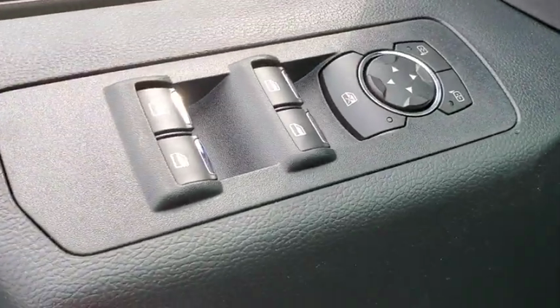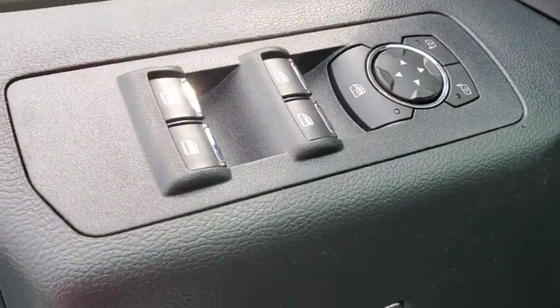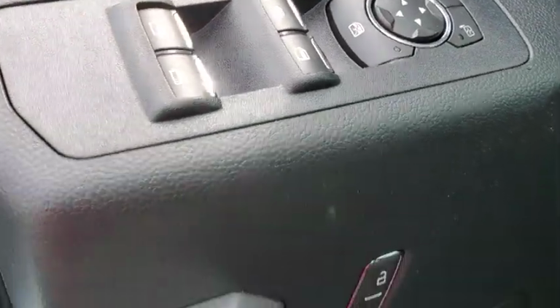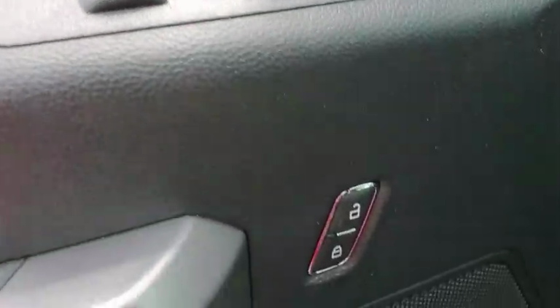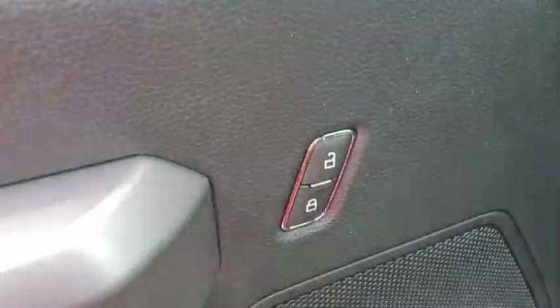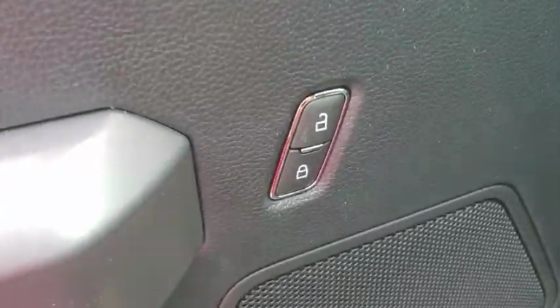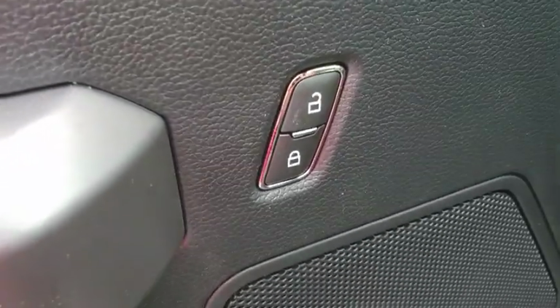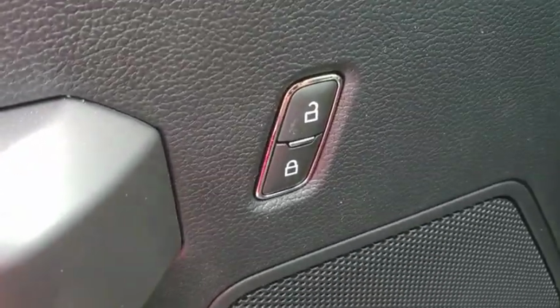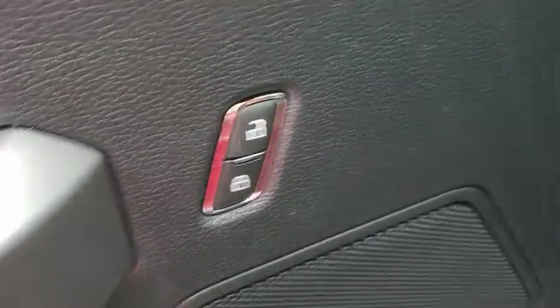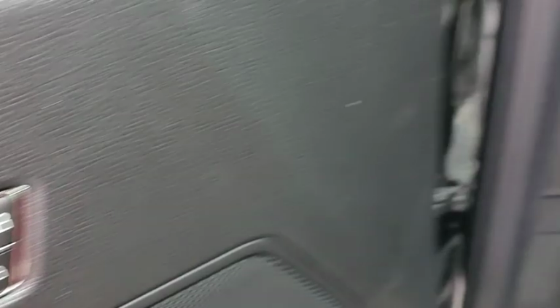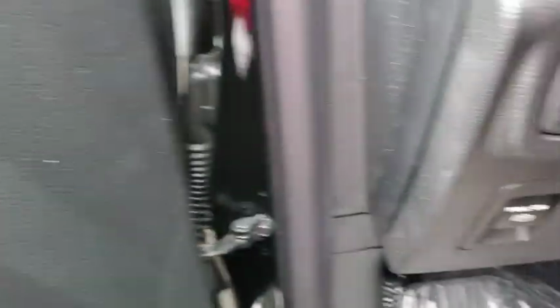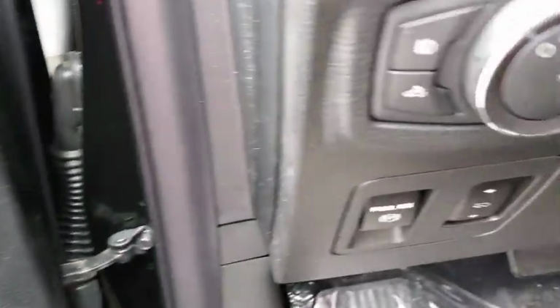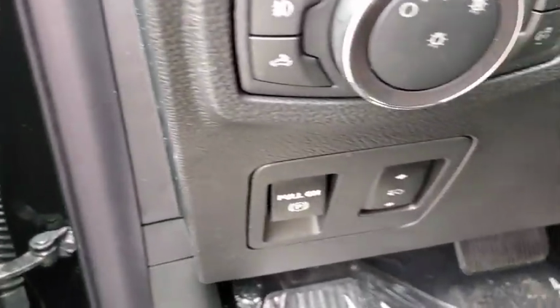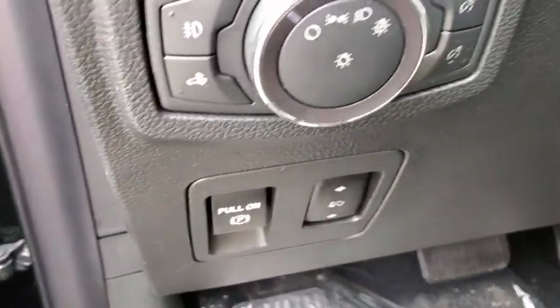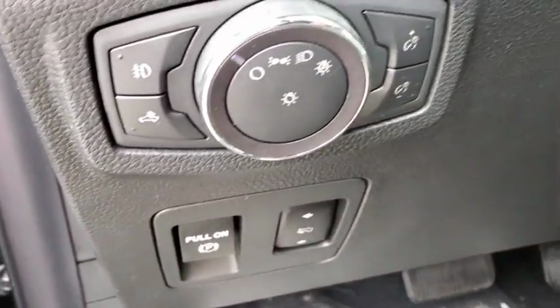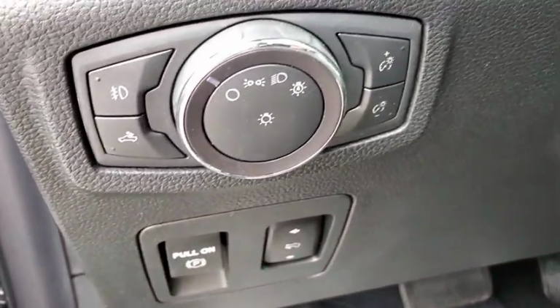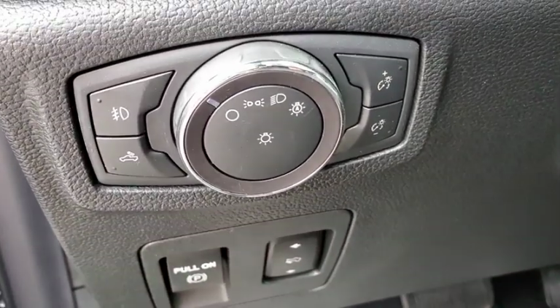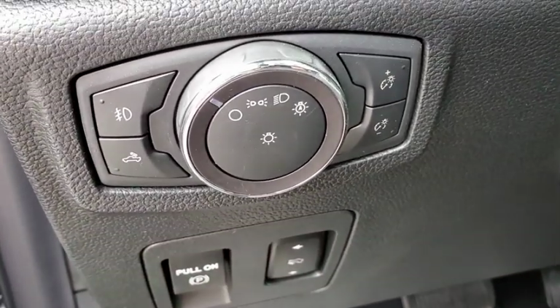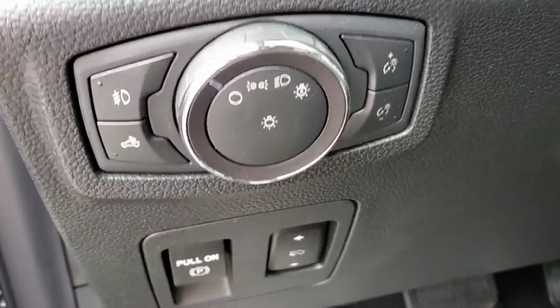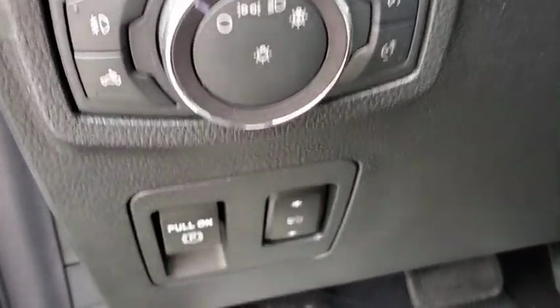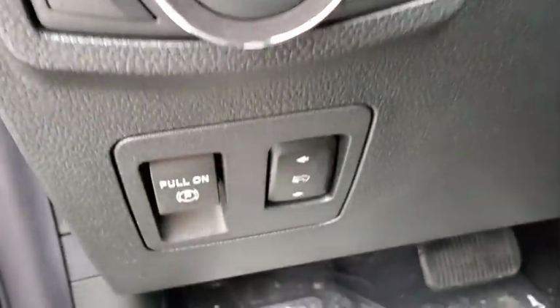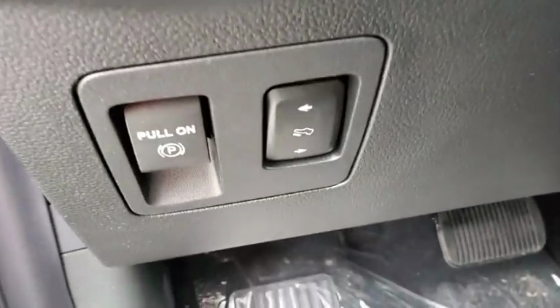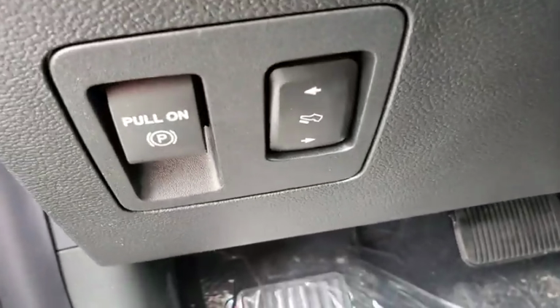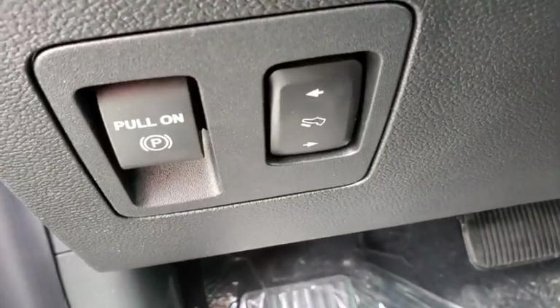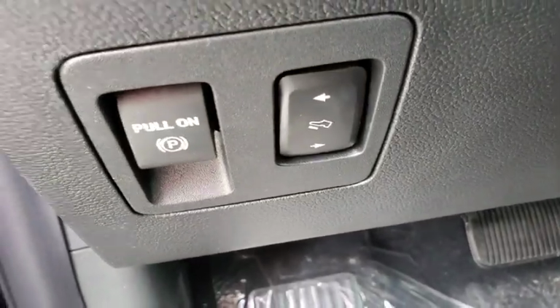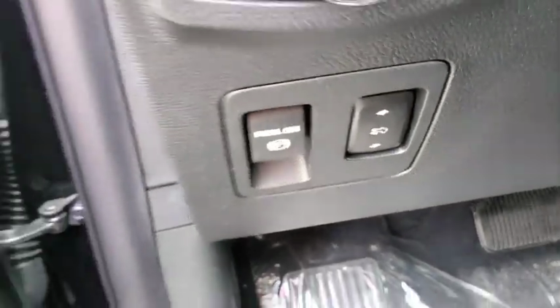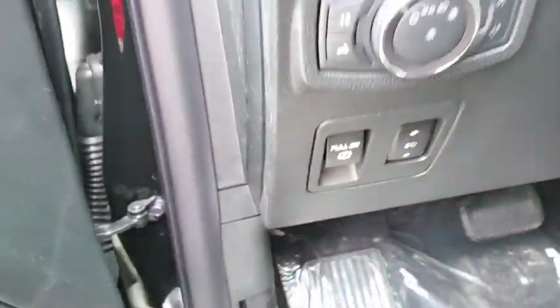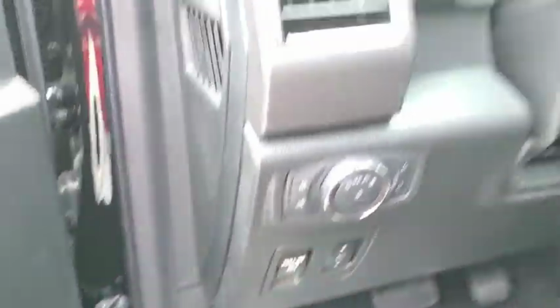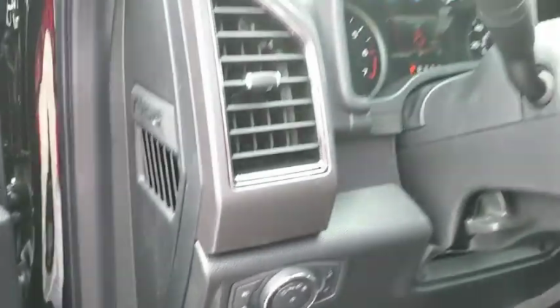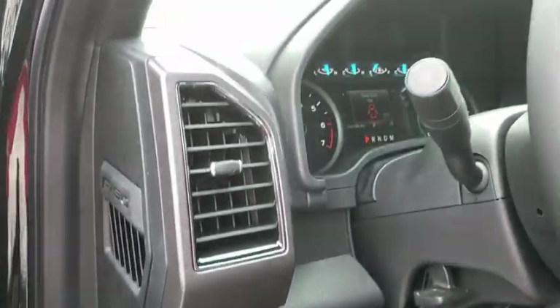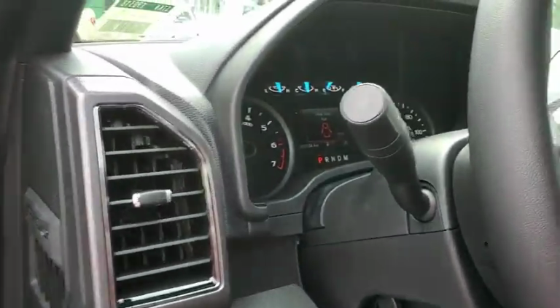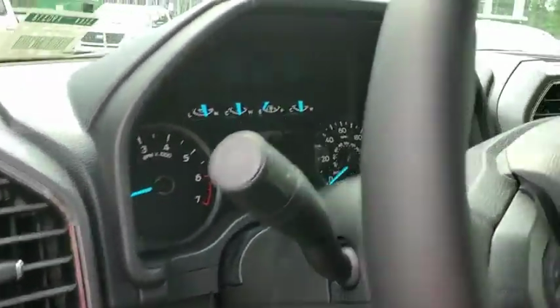Compass, power windows, security system, panic alarm, brake assist, tachometer, remote keyless entry, tilt steering wheel, driver vanity mirror.